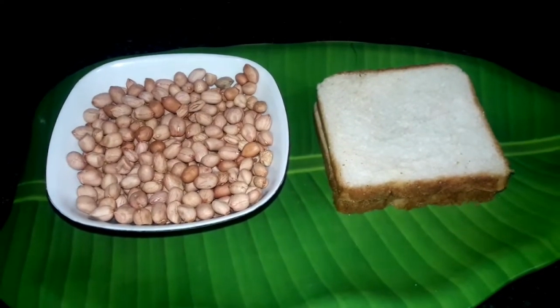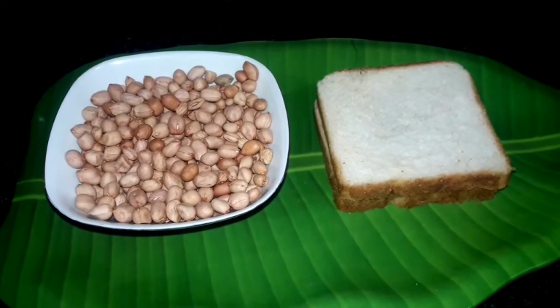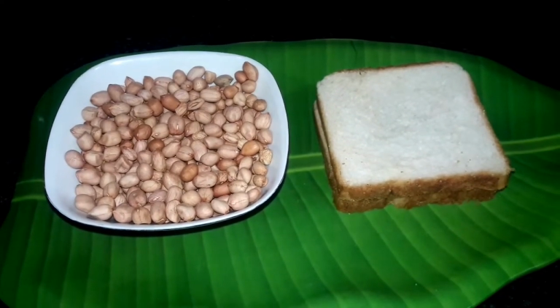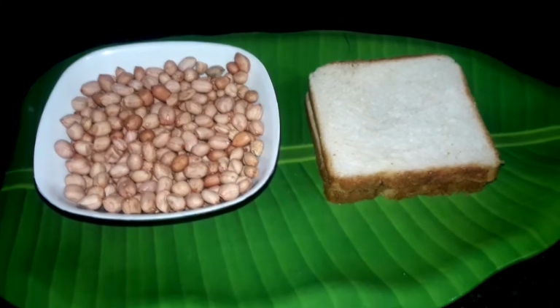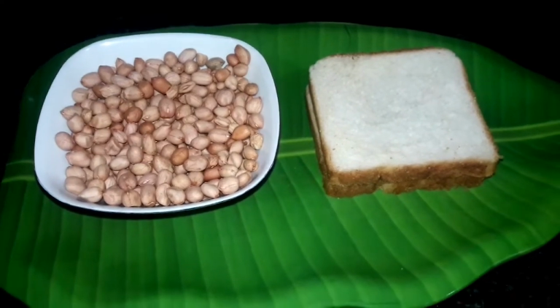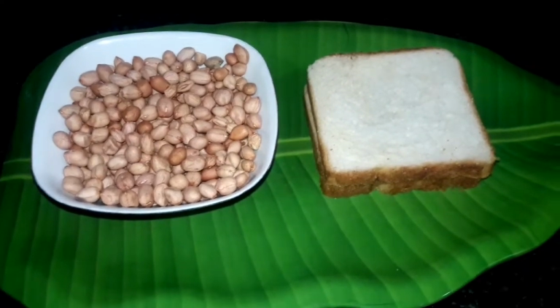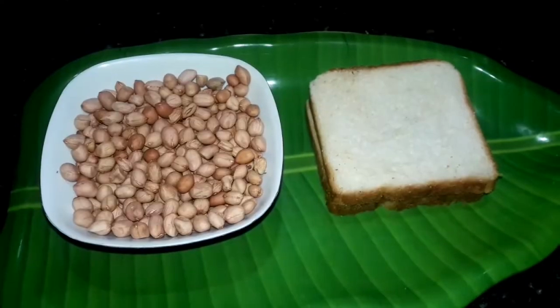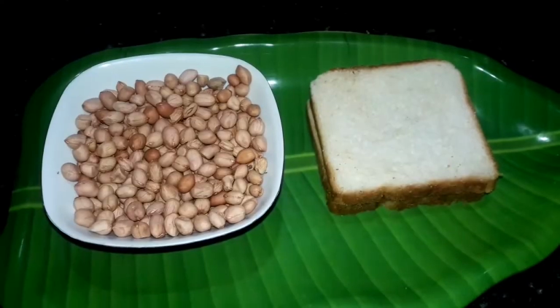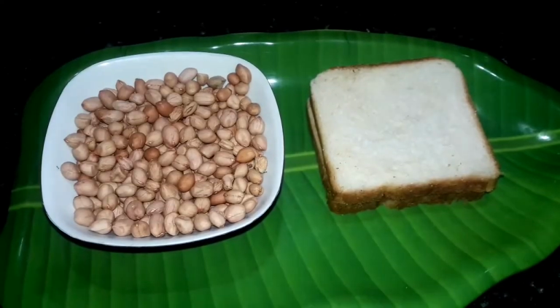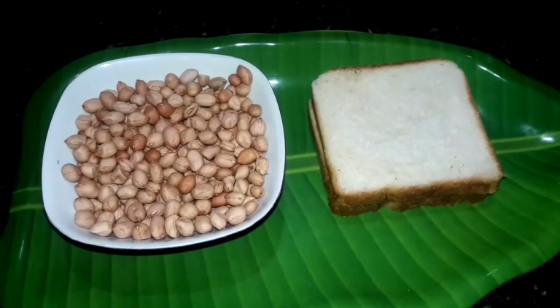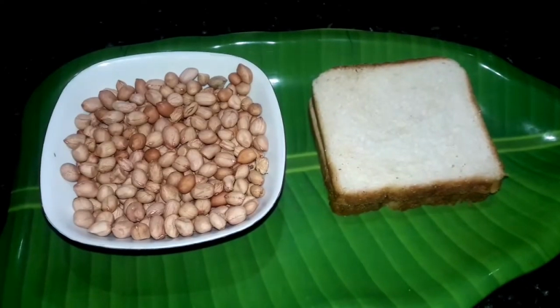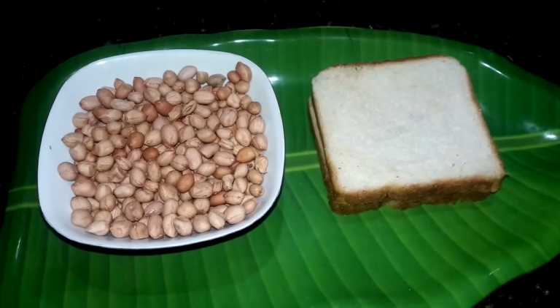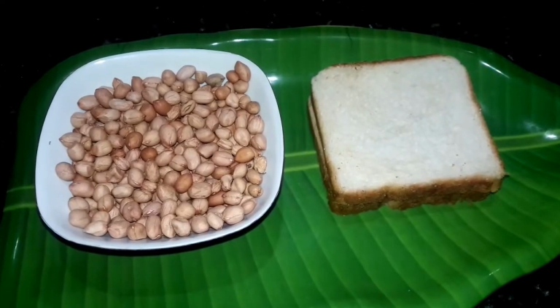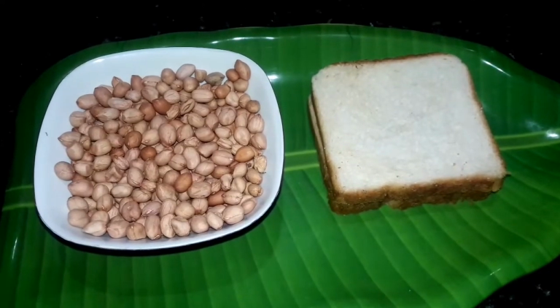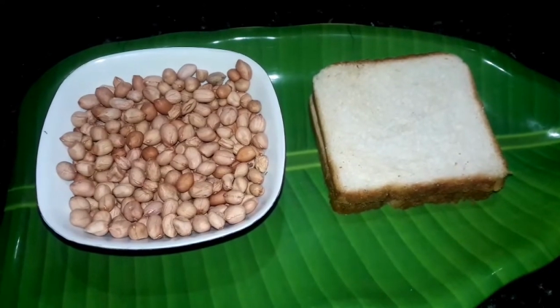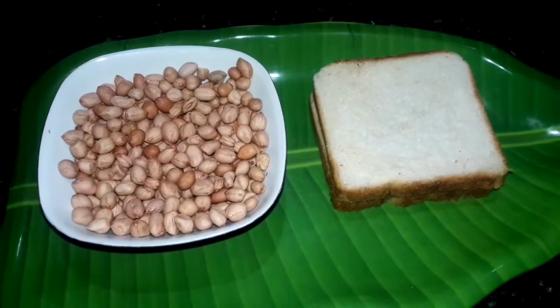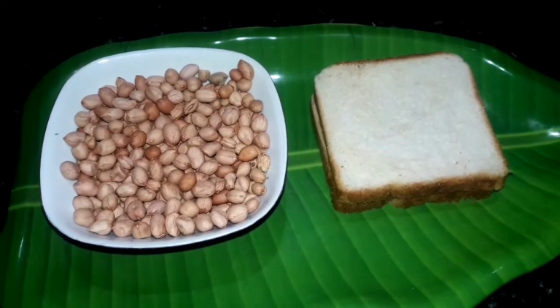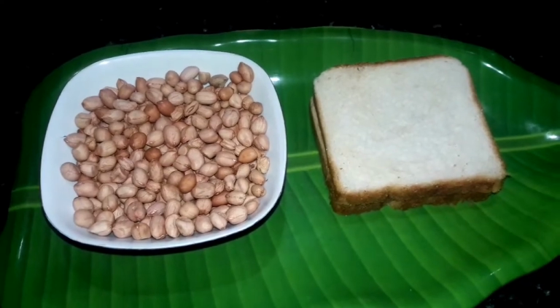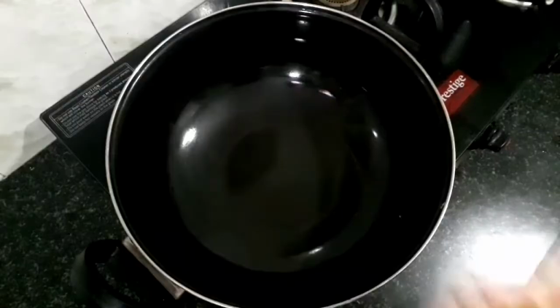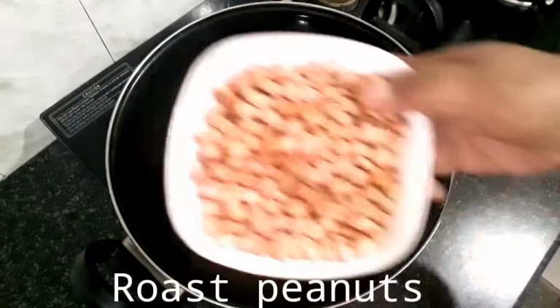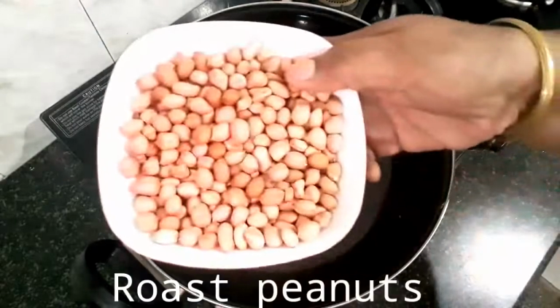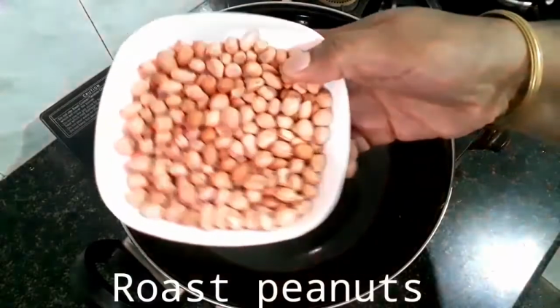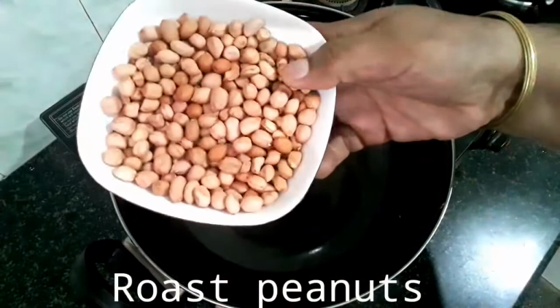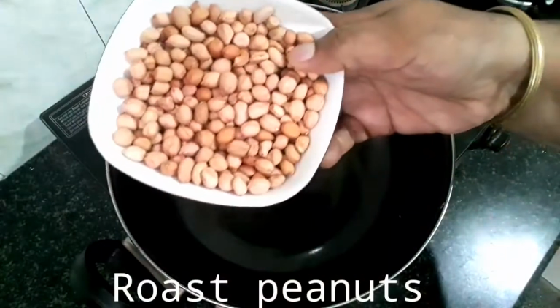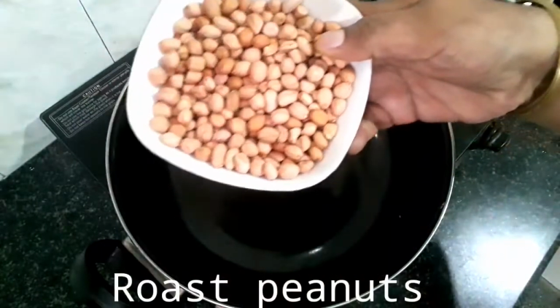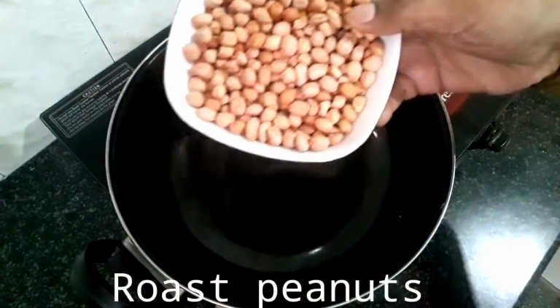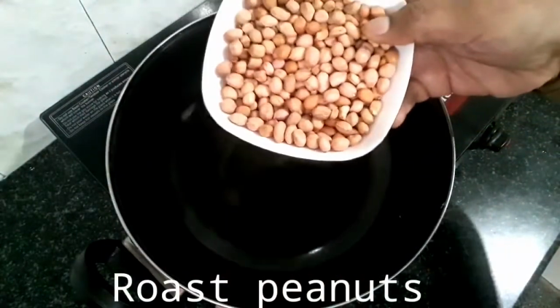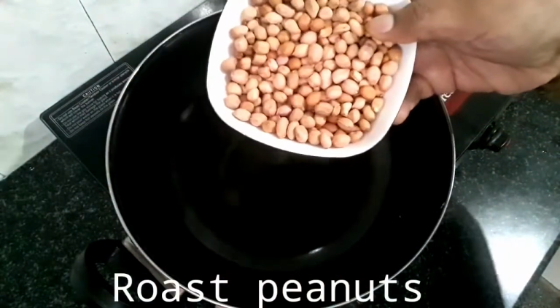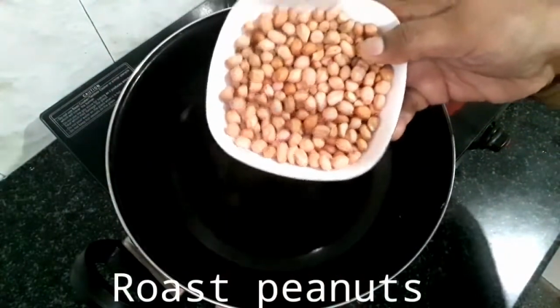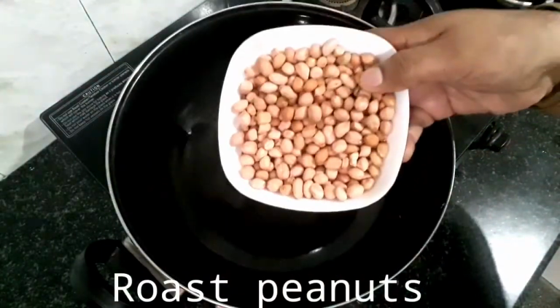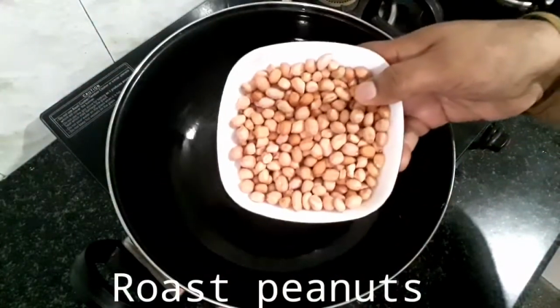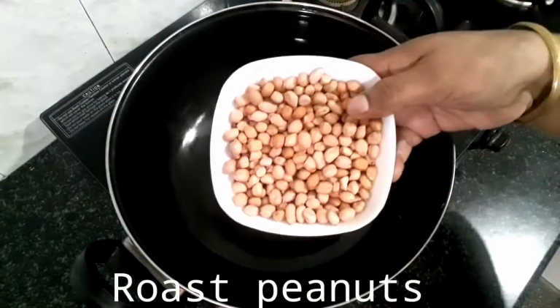We are going to eat bread and peanuts. You are going to eat a super healthy, crispy and crispy.